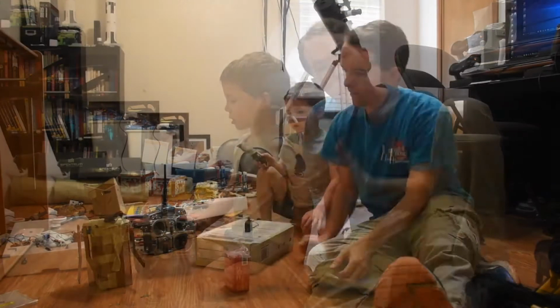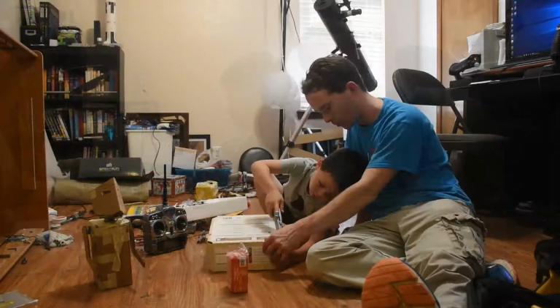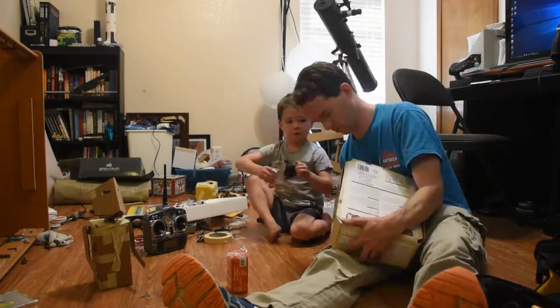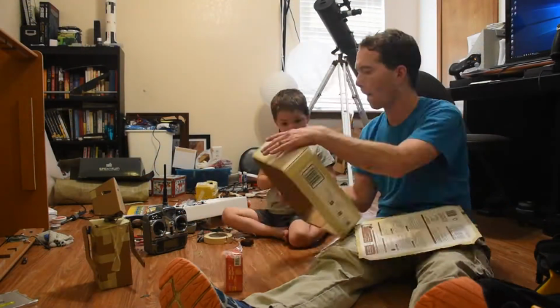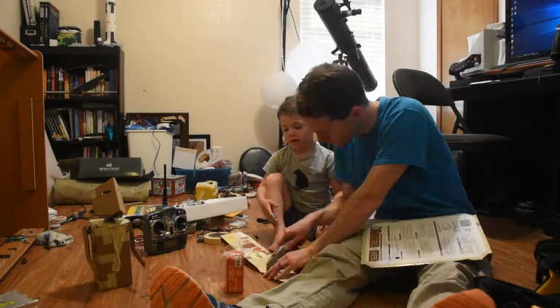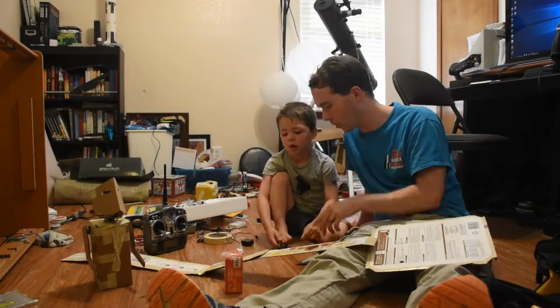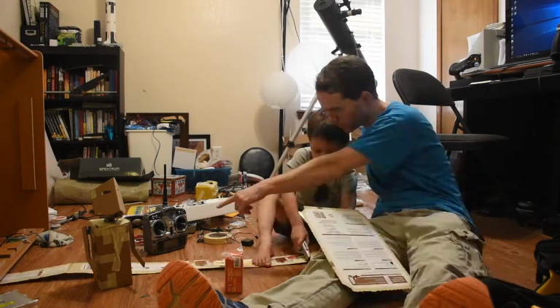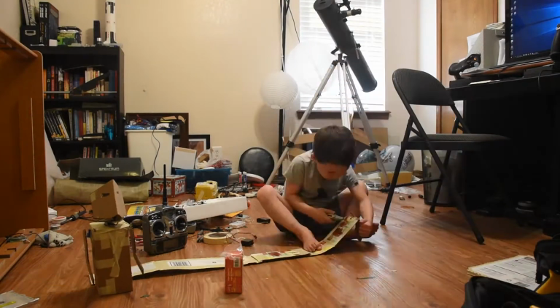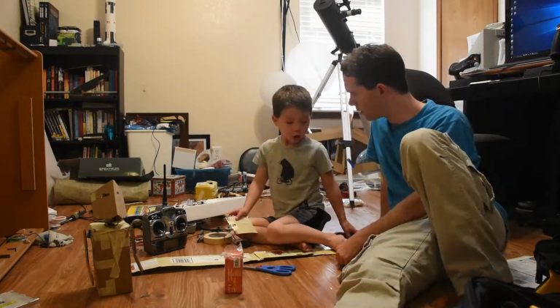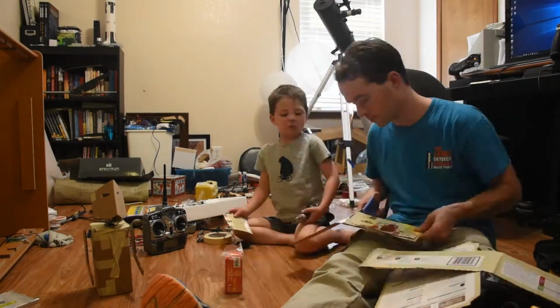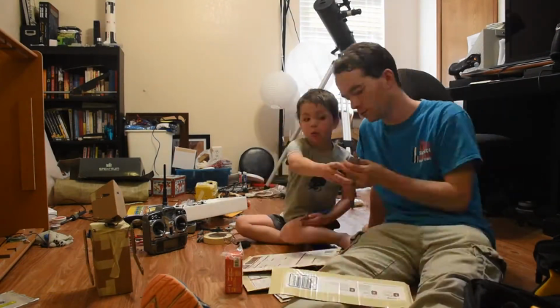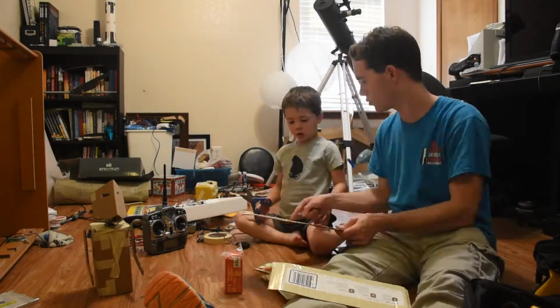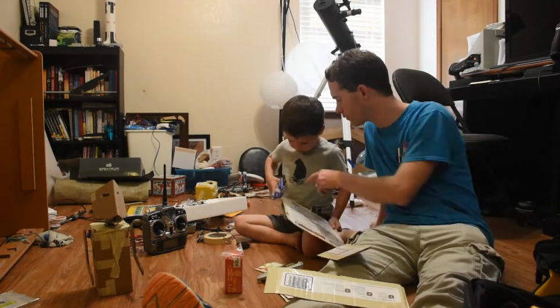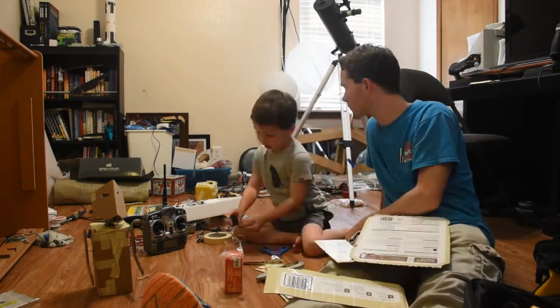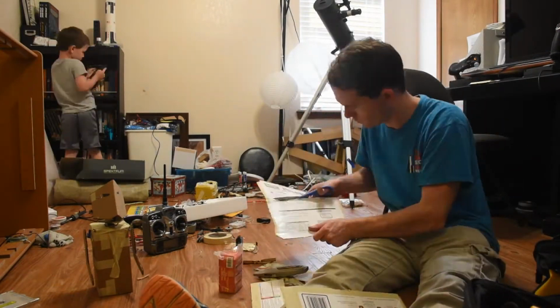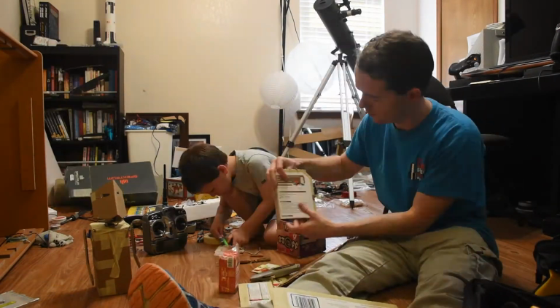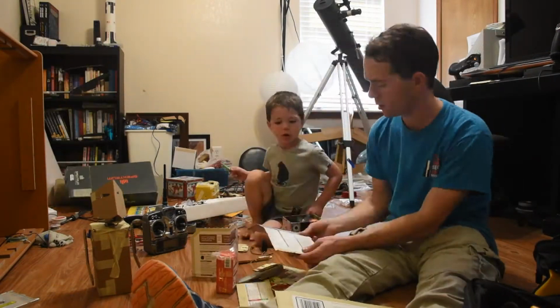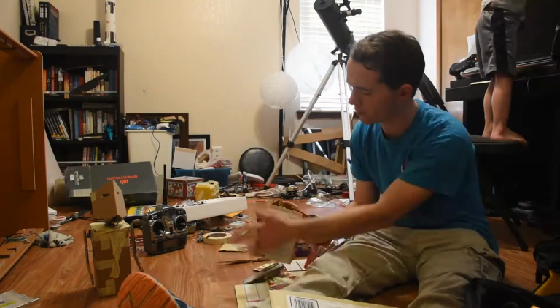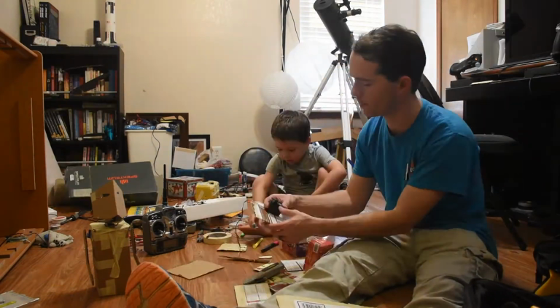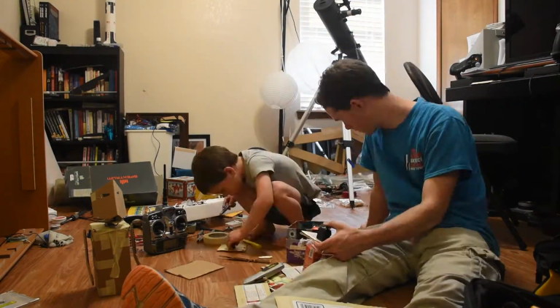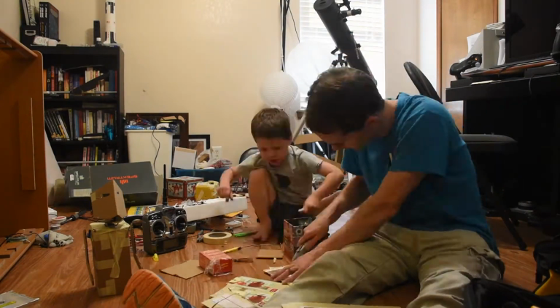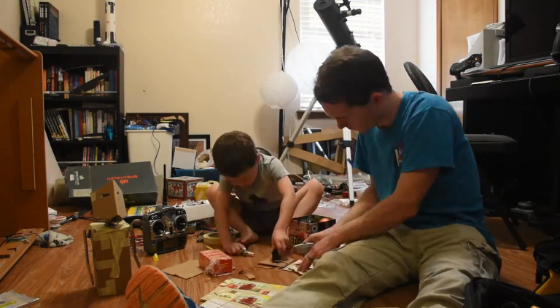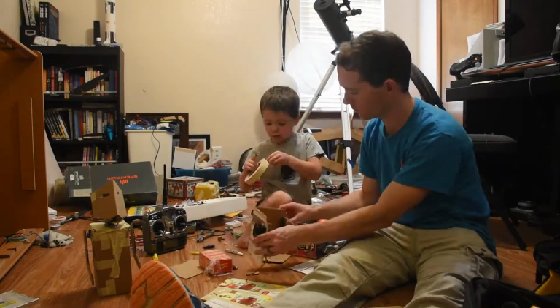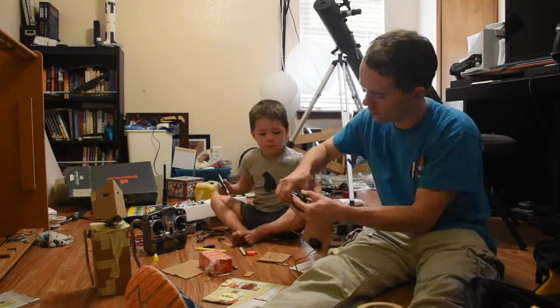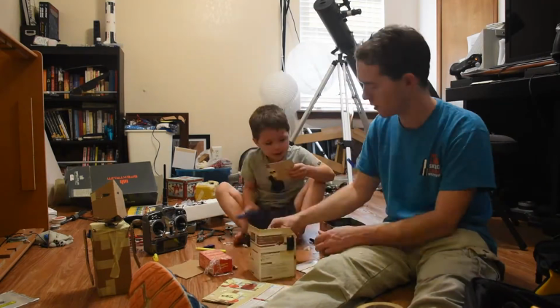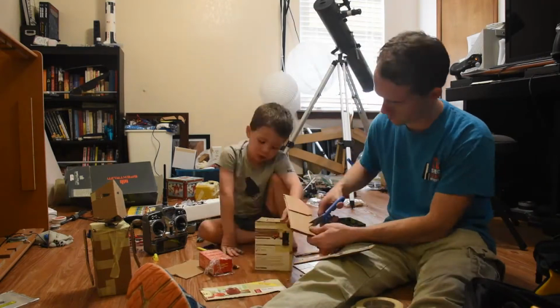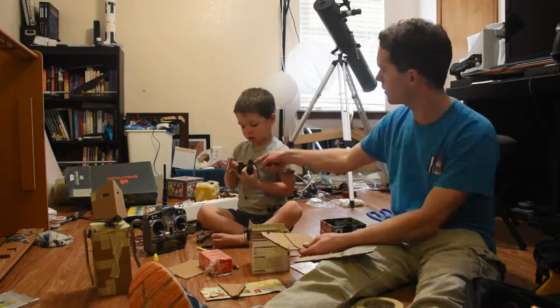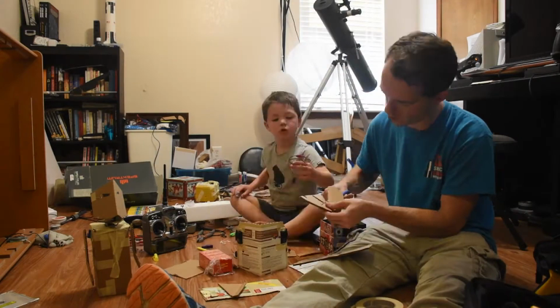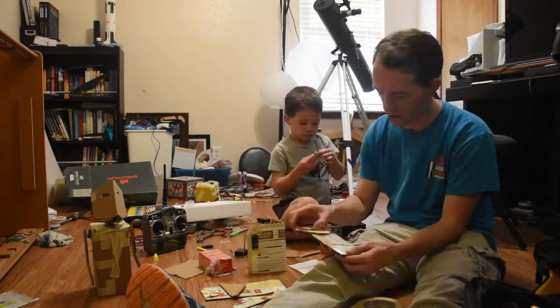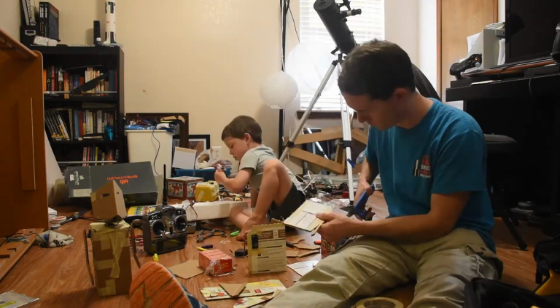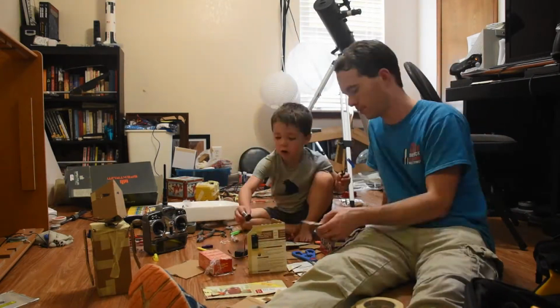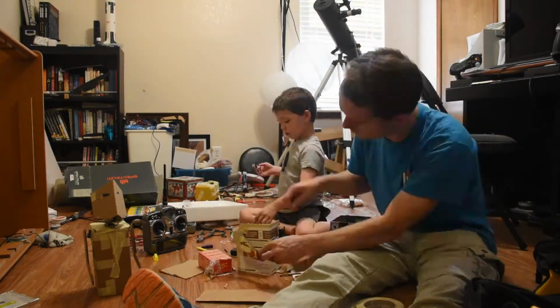I wish it had actually gone this fast. Alex and I had a great time though. The first thing we built was the body, which was just a folded piece to form a triangle.